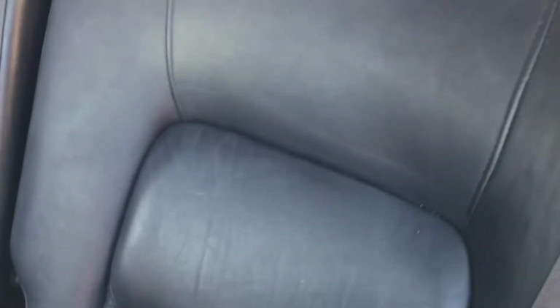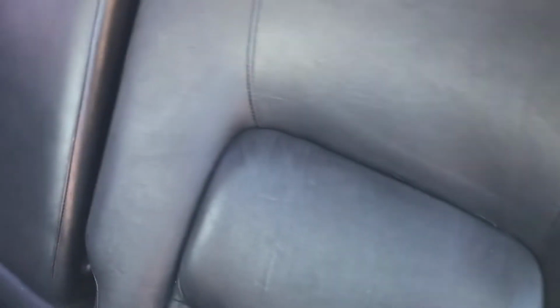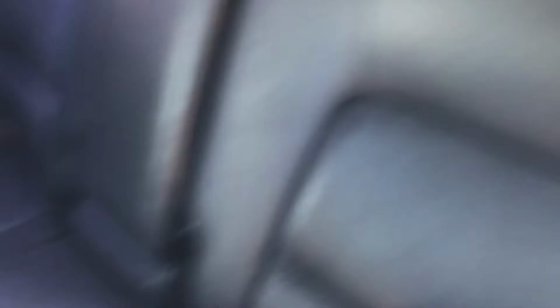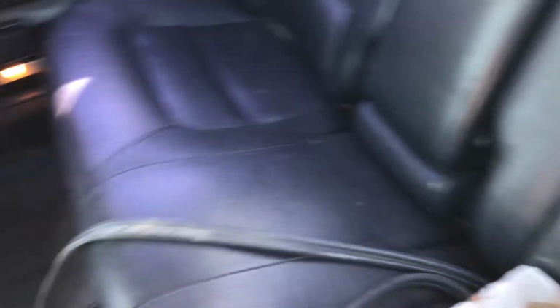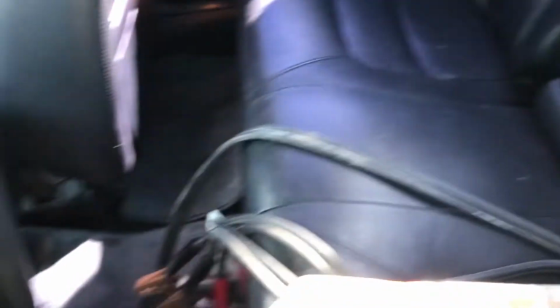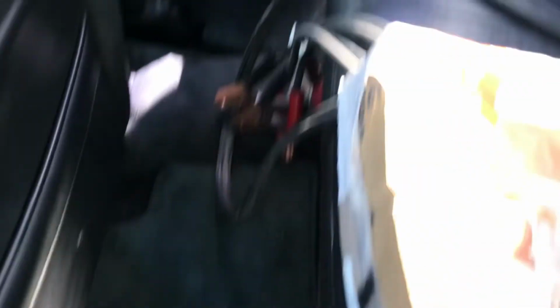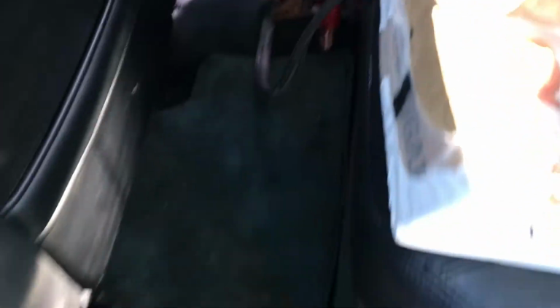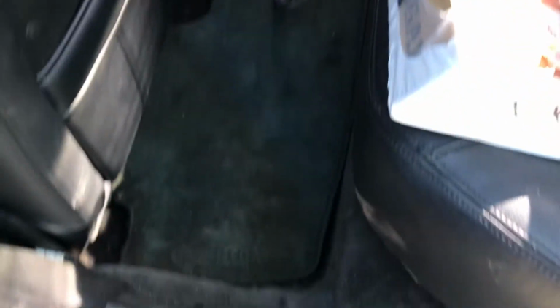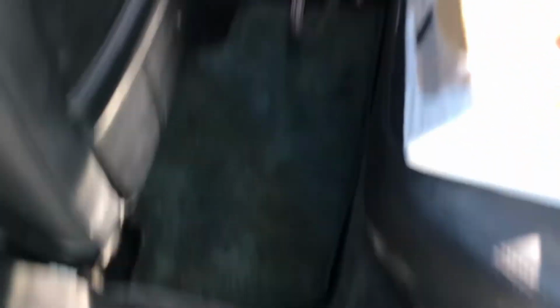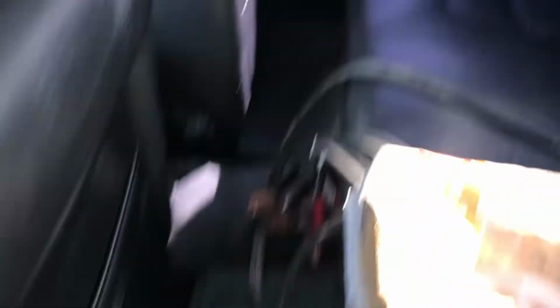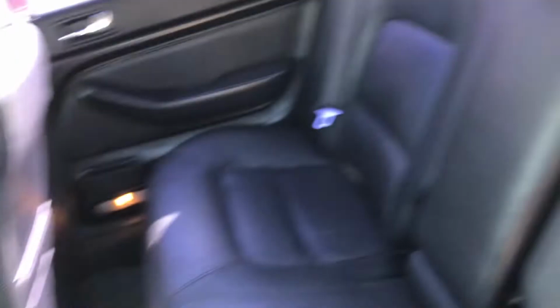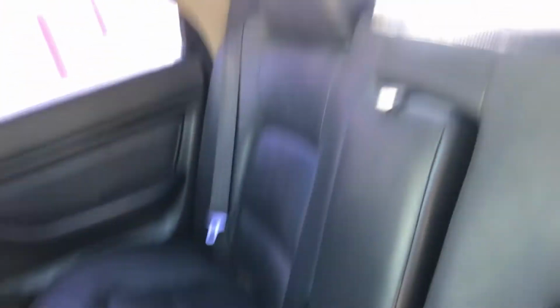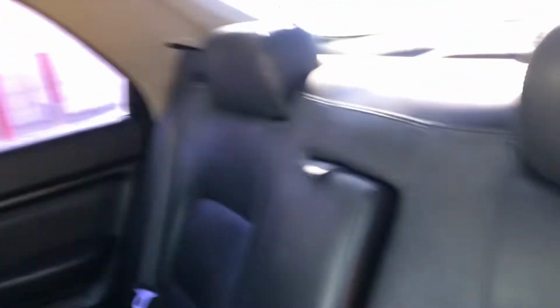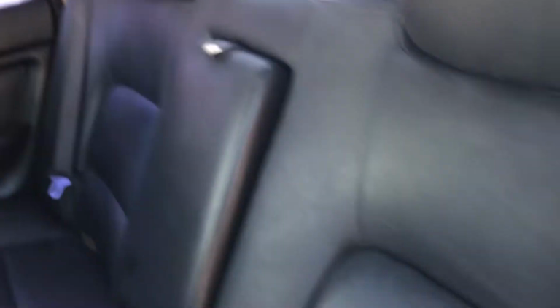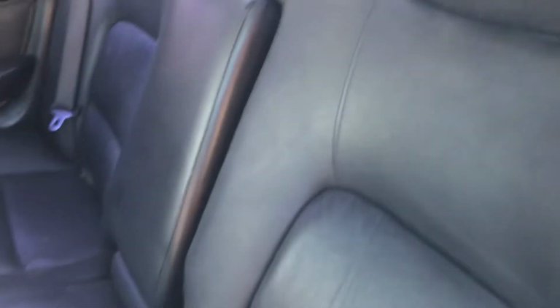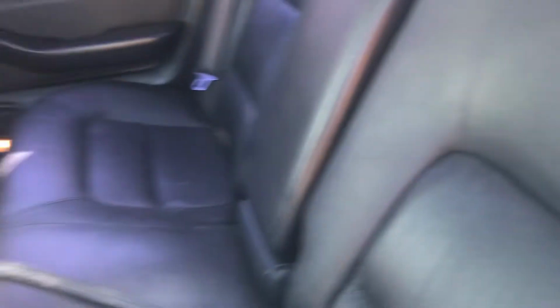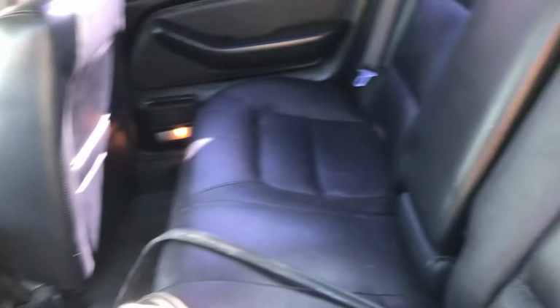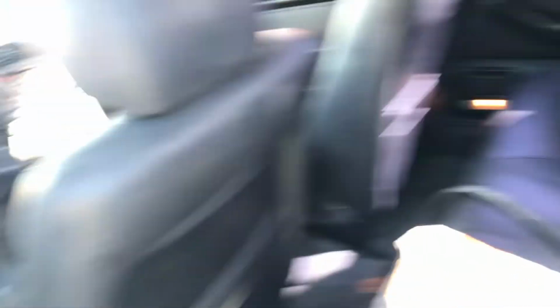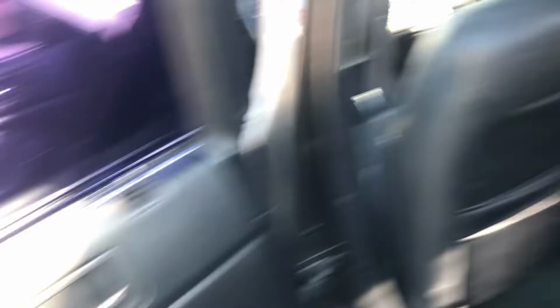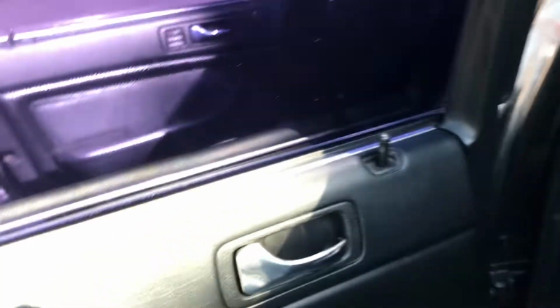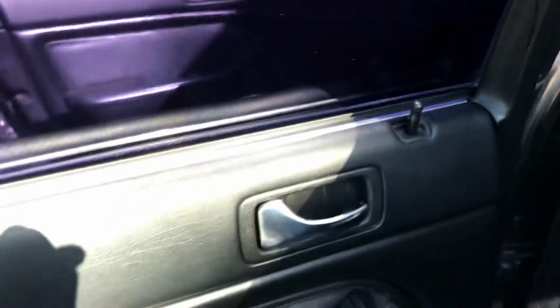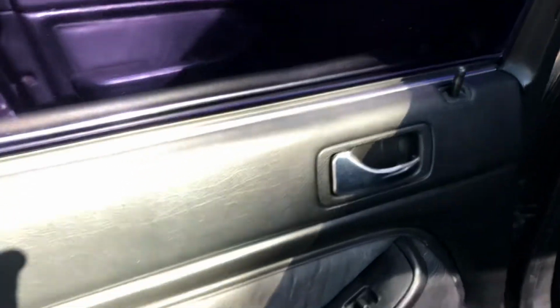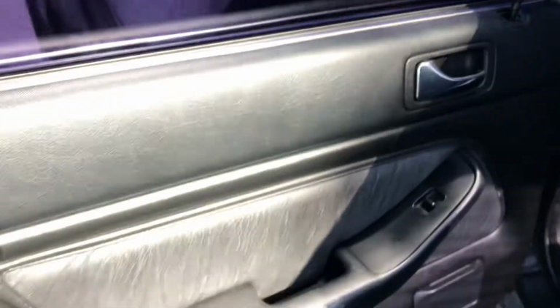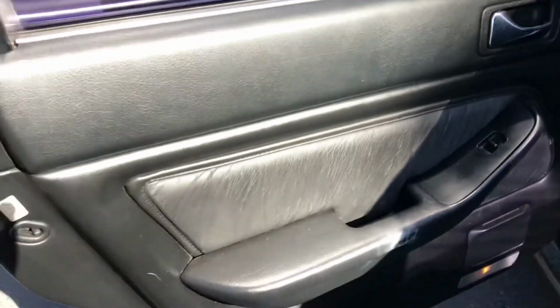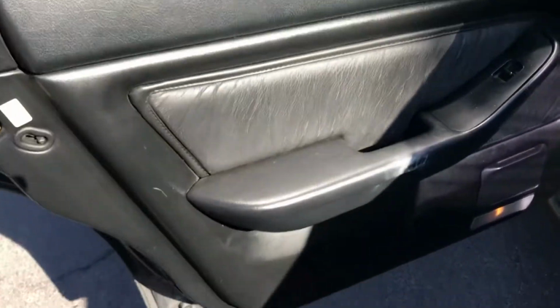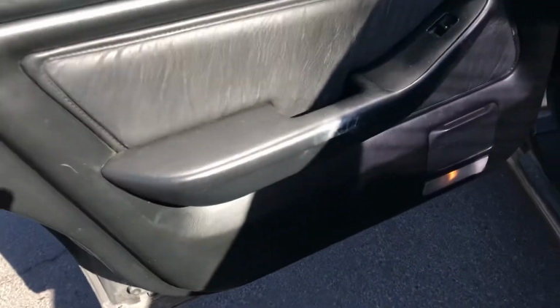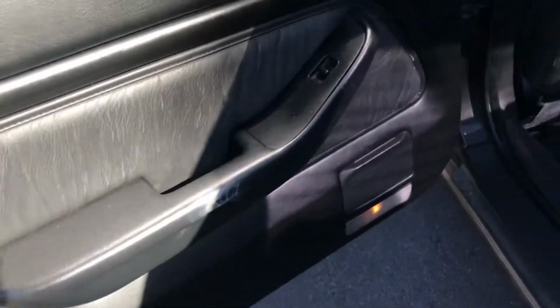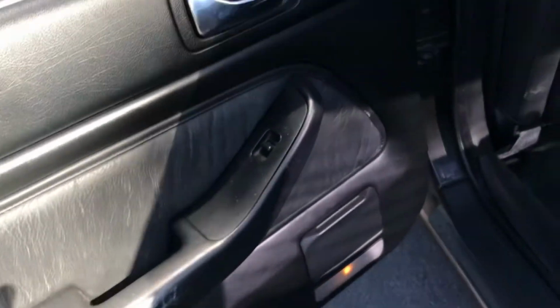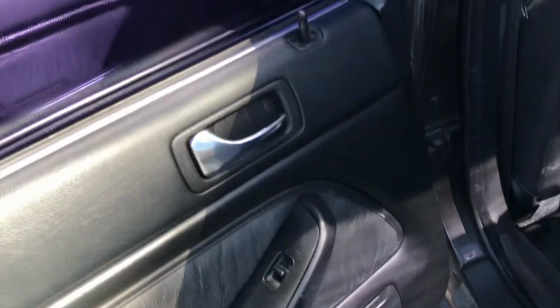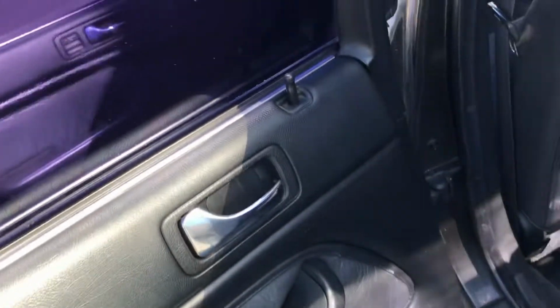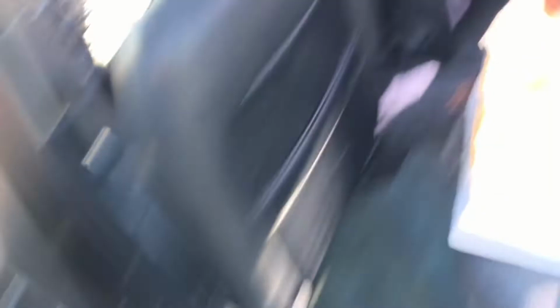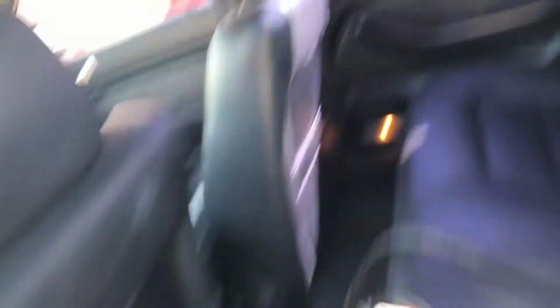You can see everything looks to be in pretty good condition back here. The back seats look pretty good and the door panel looks all intact.